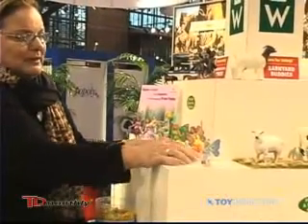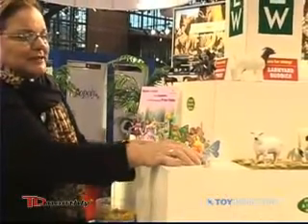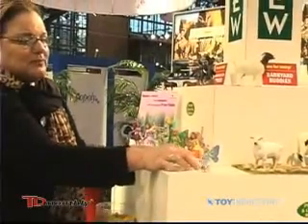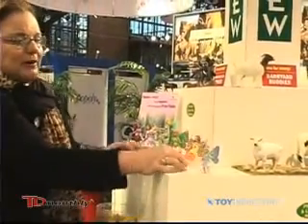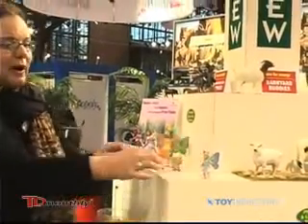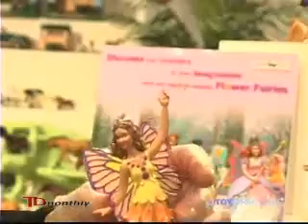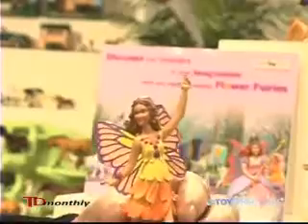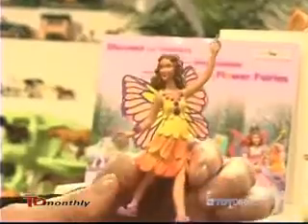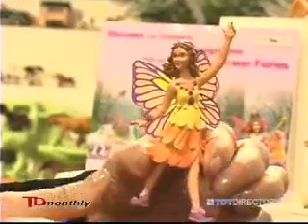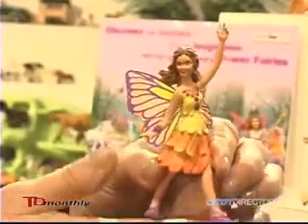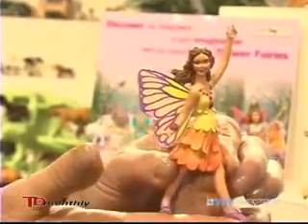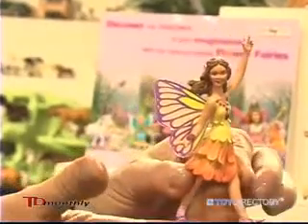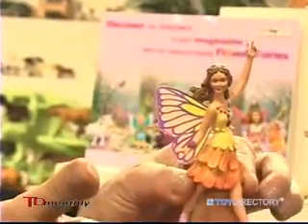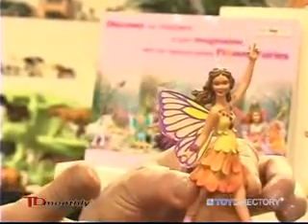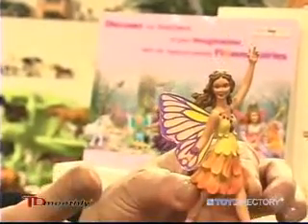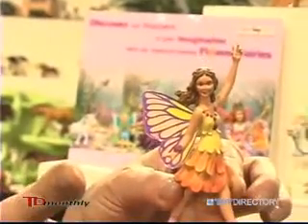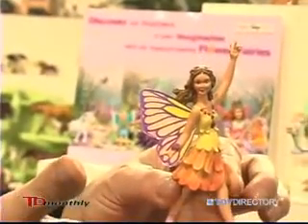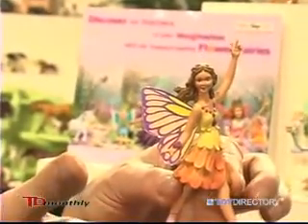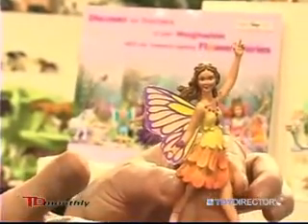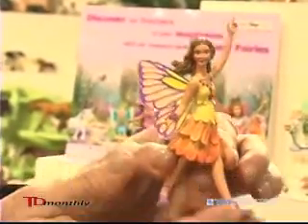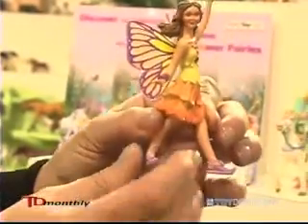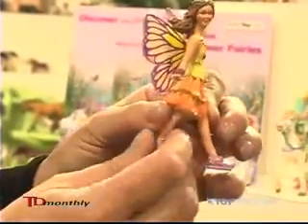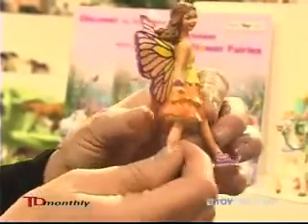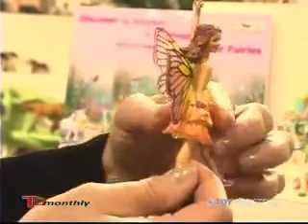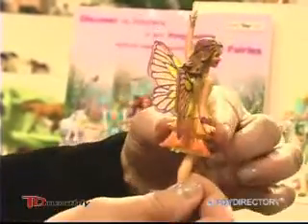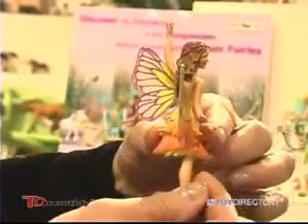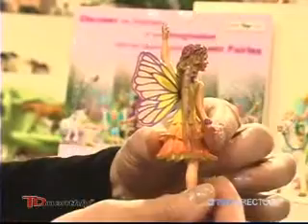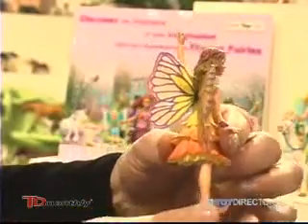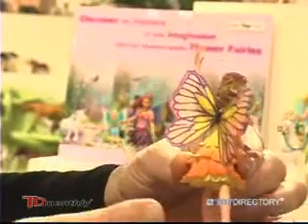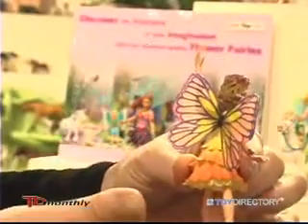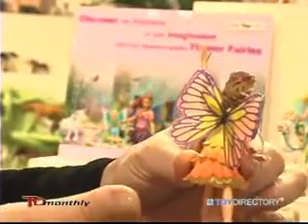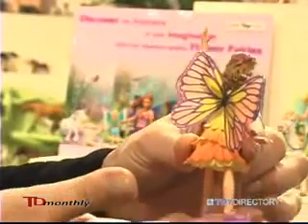Next is Buttercup, after the yellow Buttercup flower, with her finely hand painted wings again.